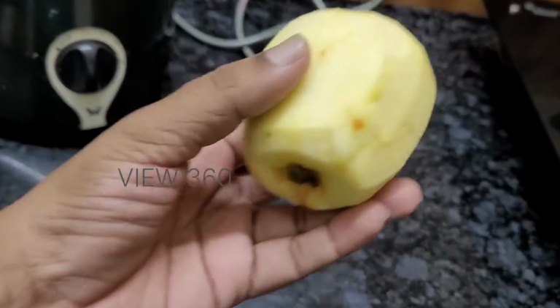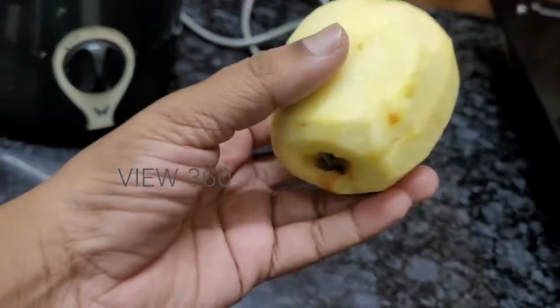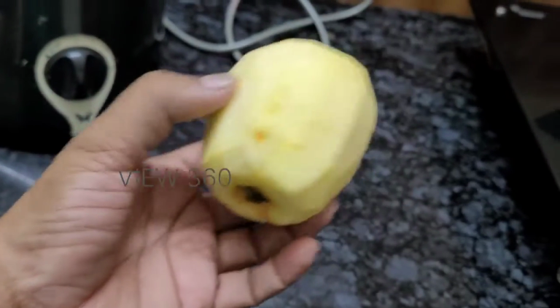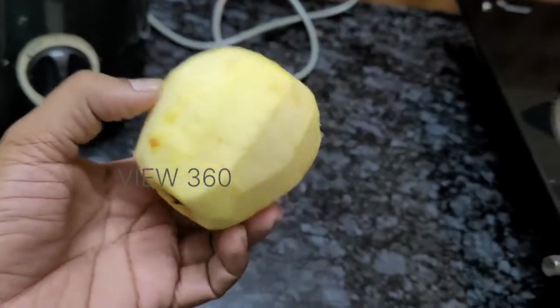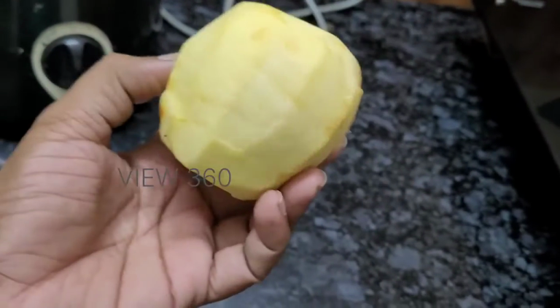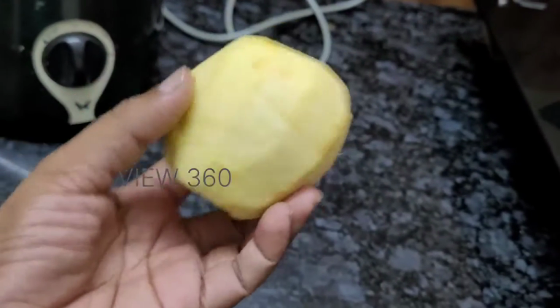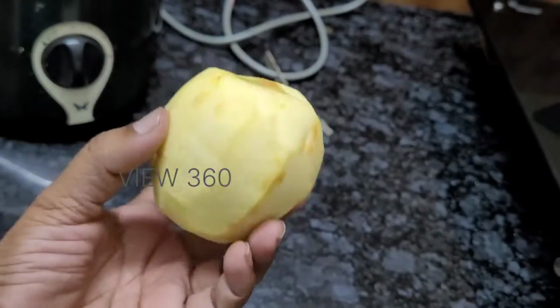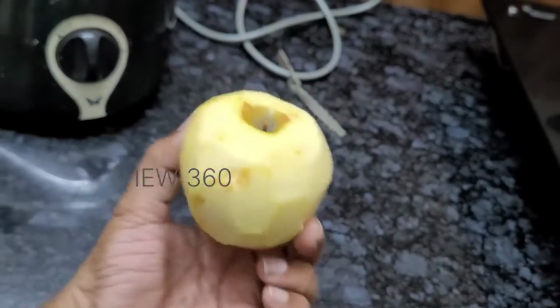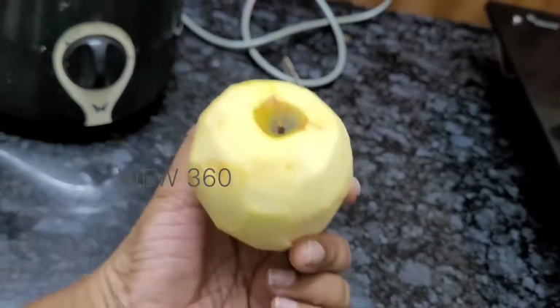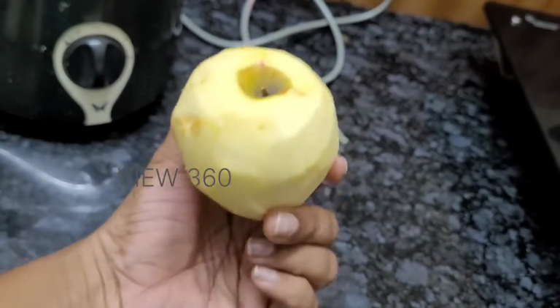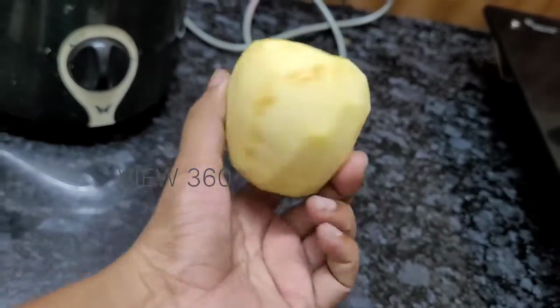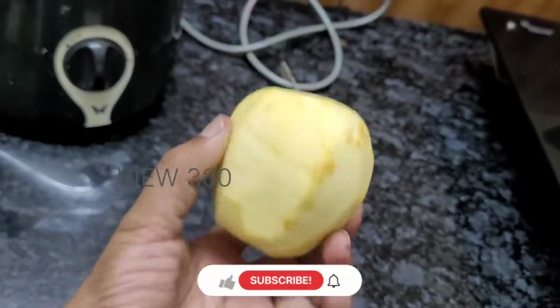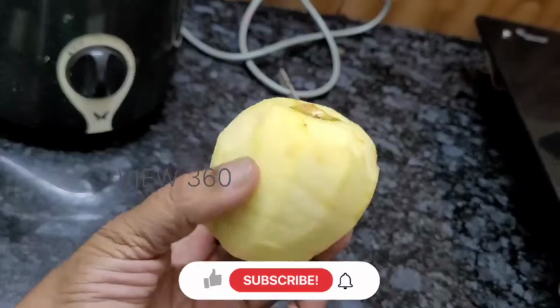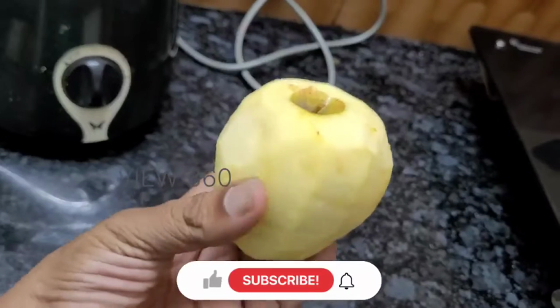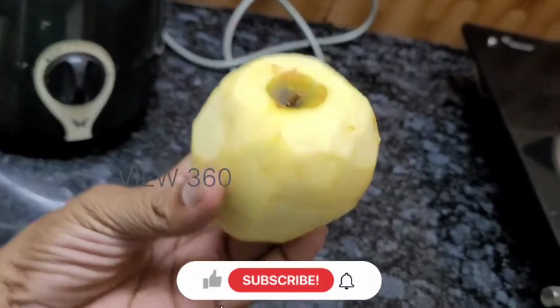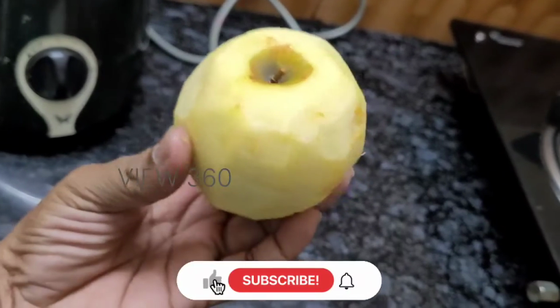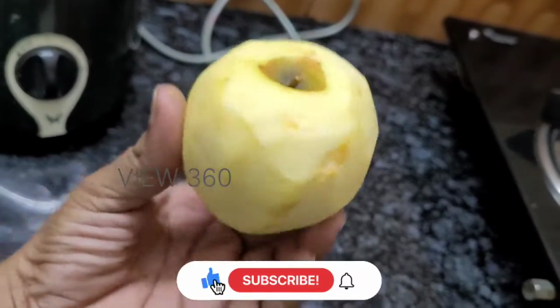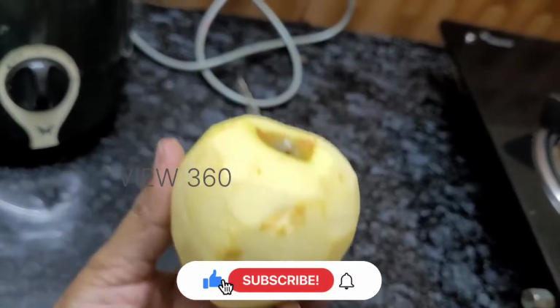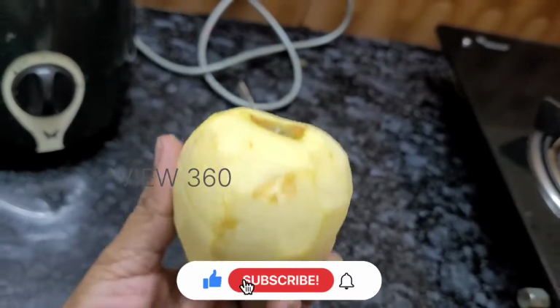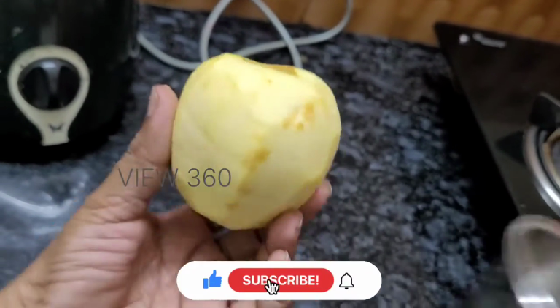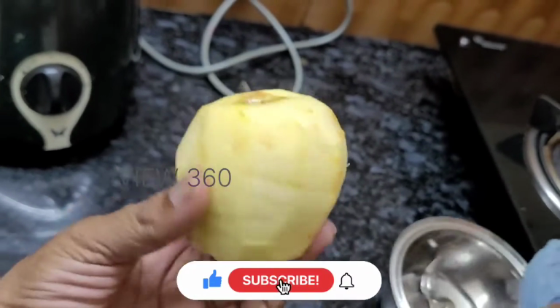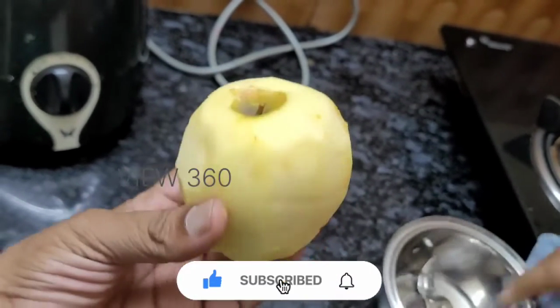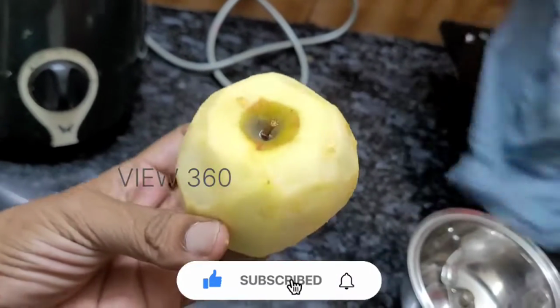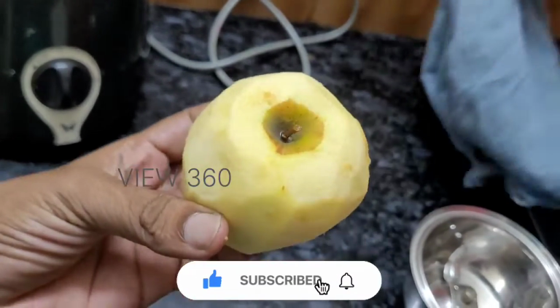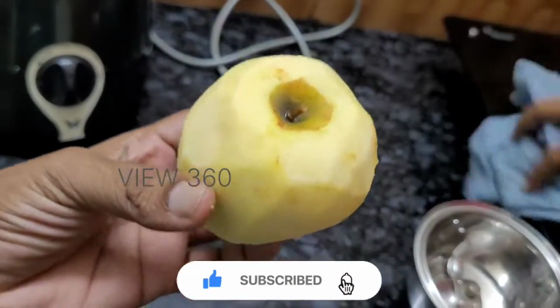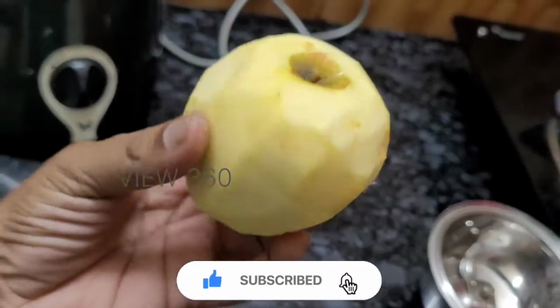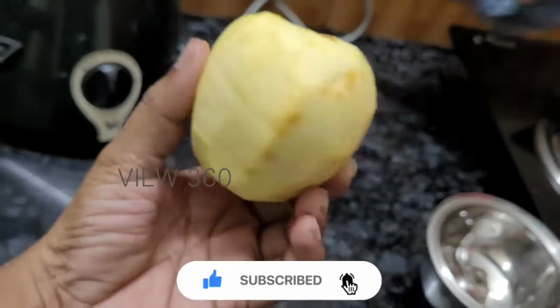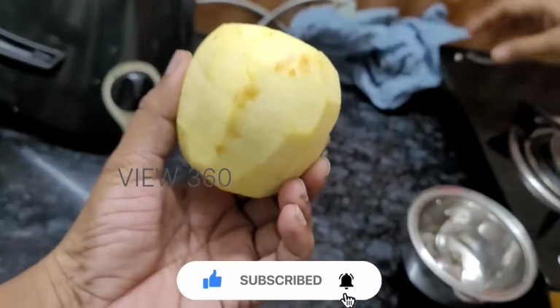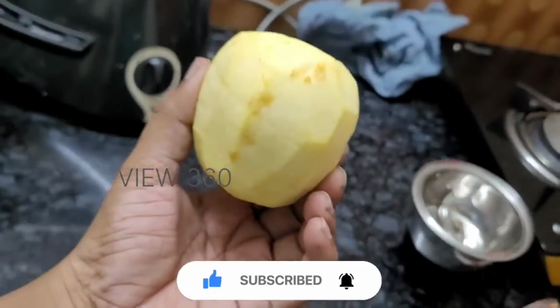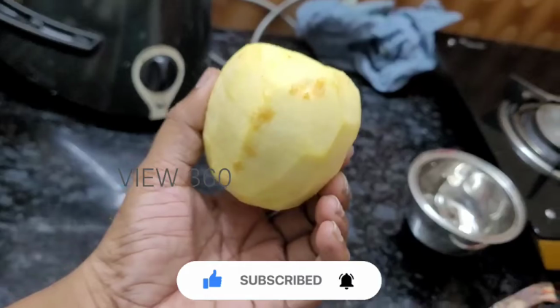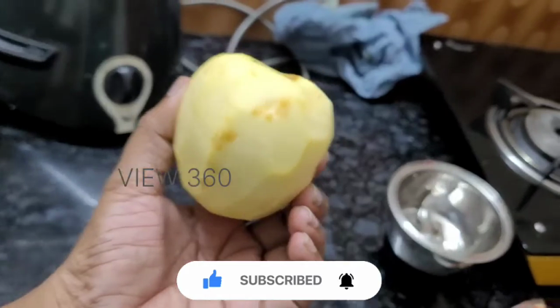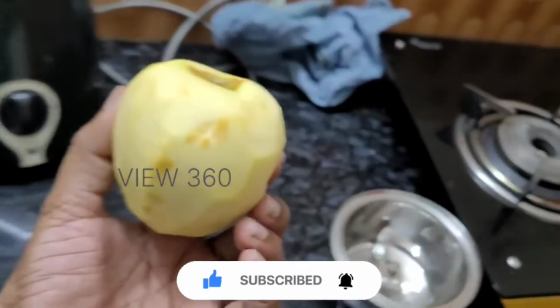We are going to make a pancake in the app and we will skip the video. We will know how to do it.